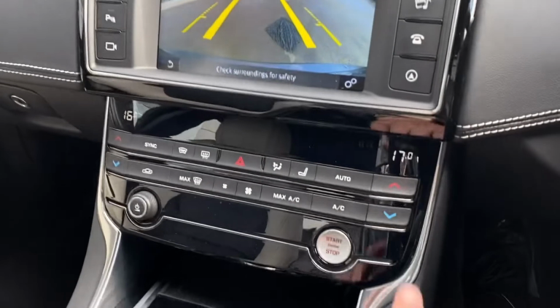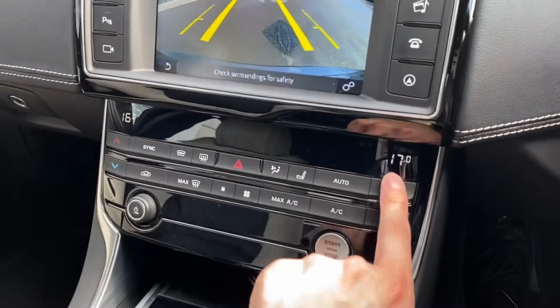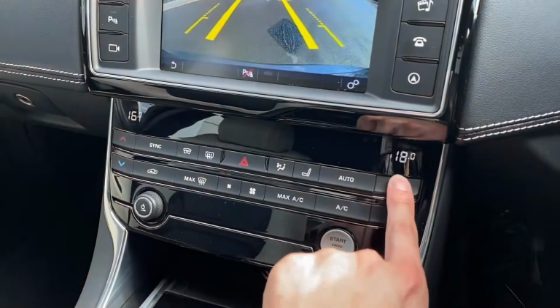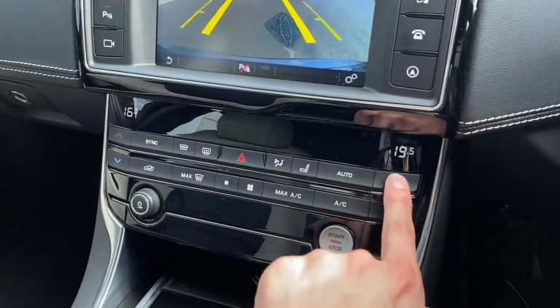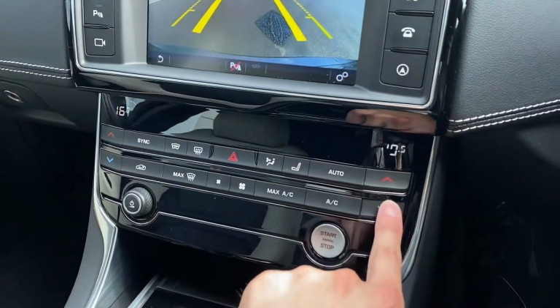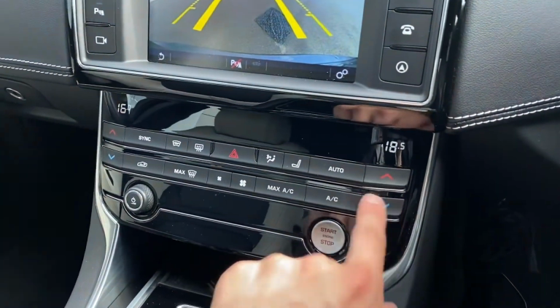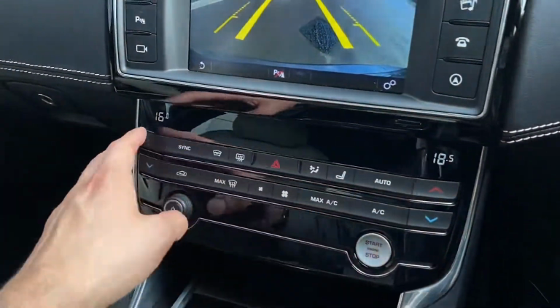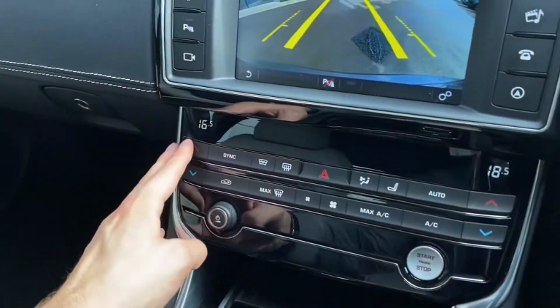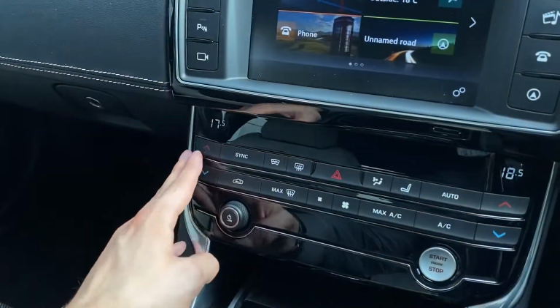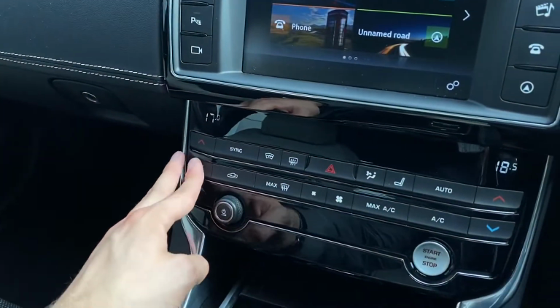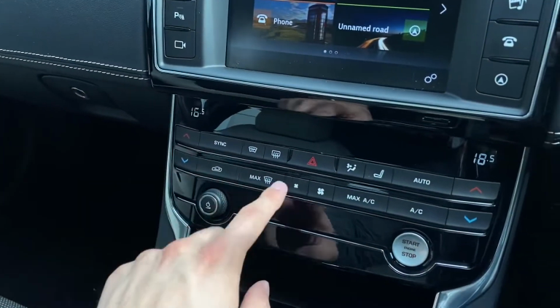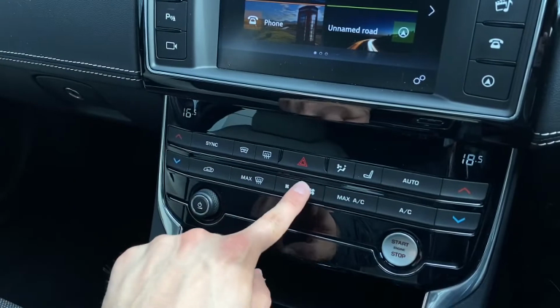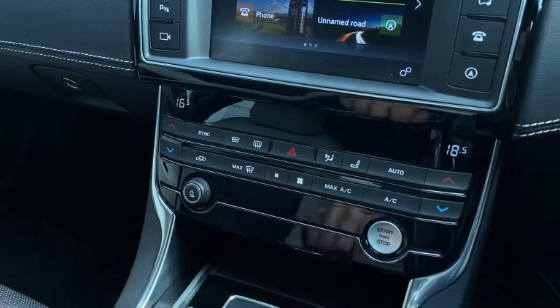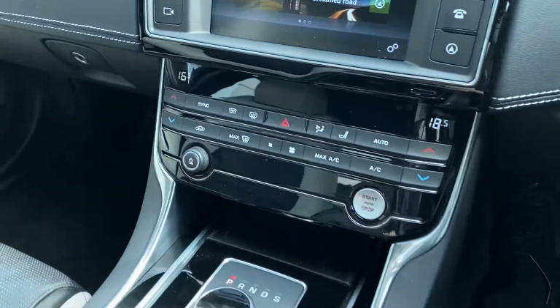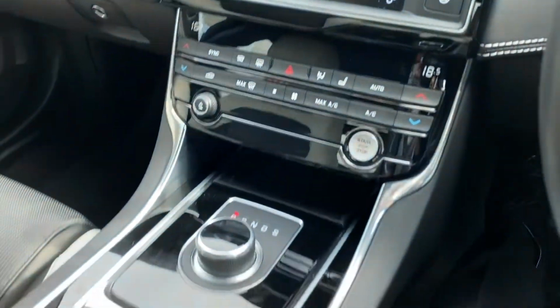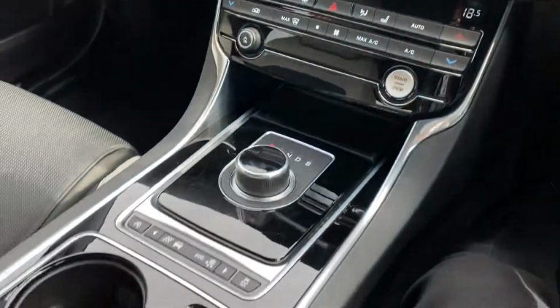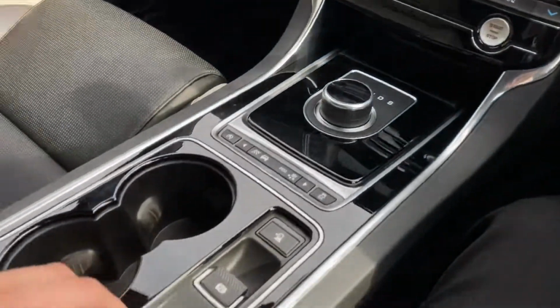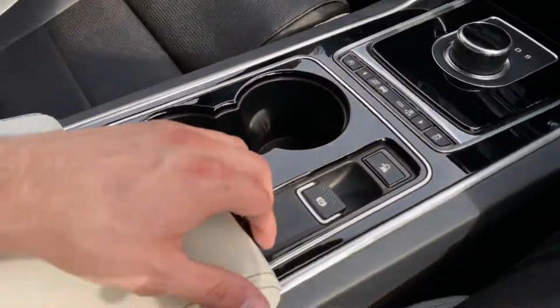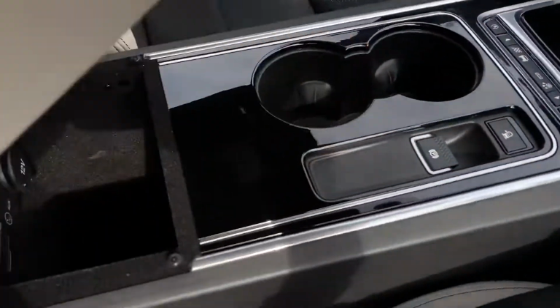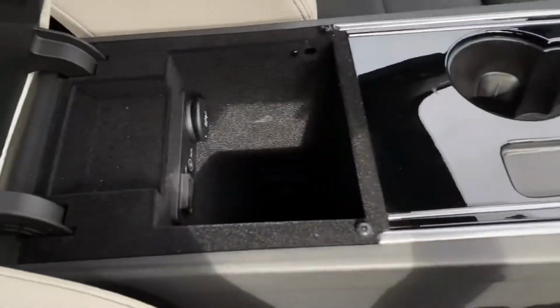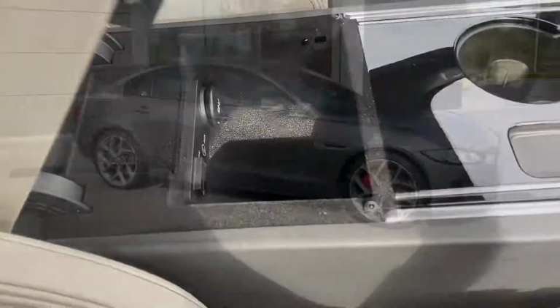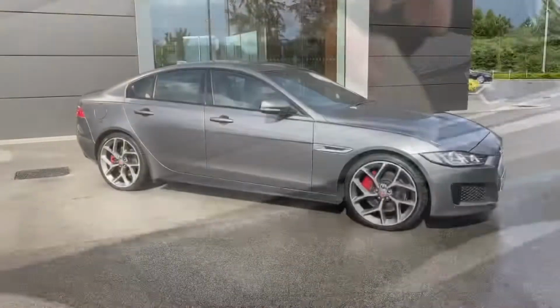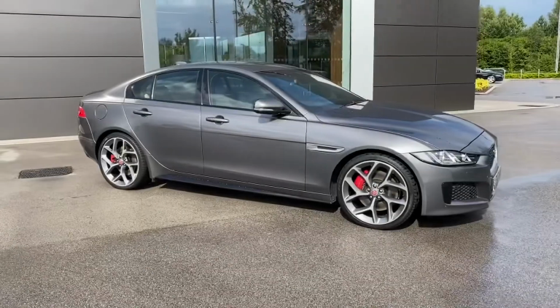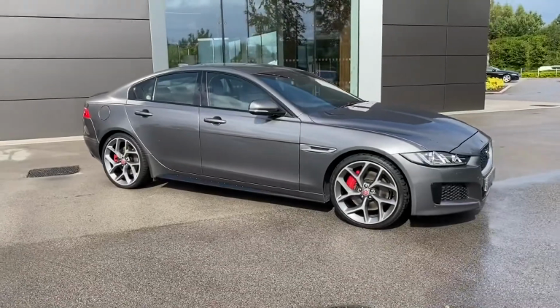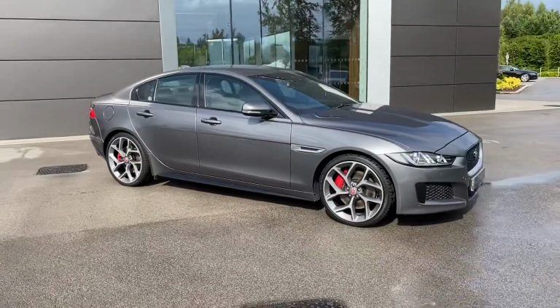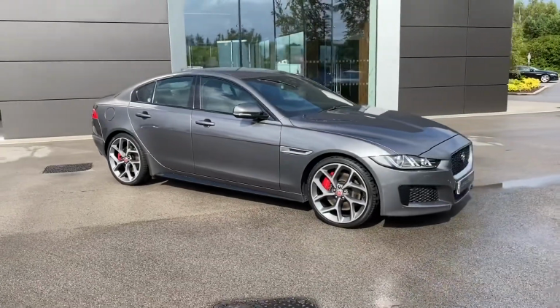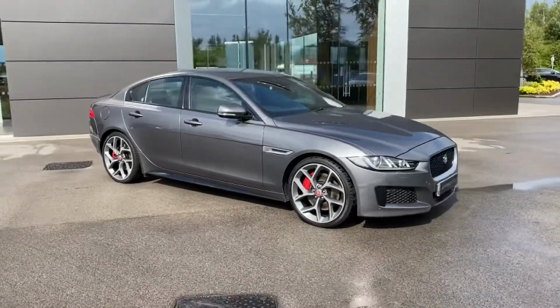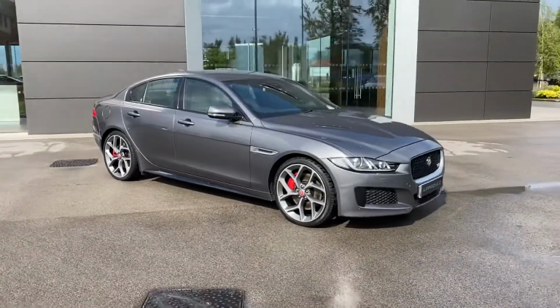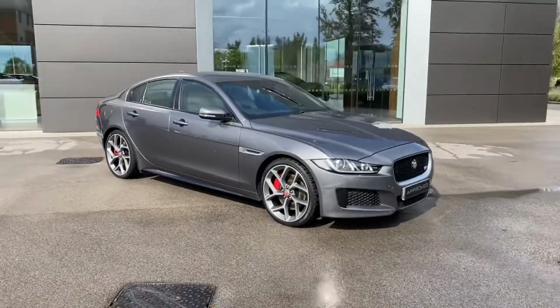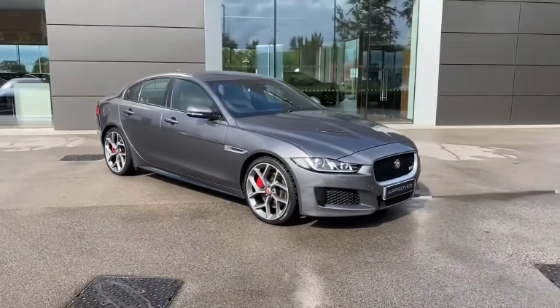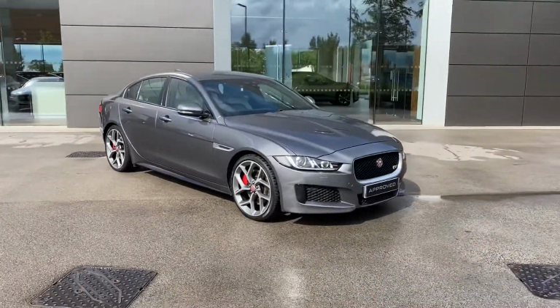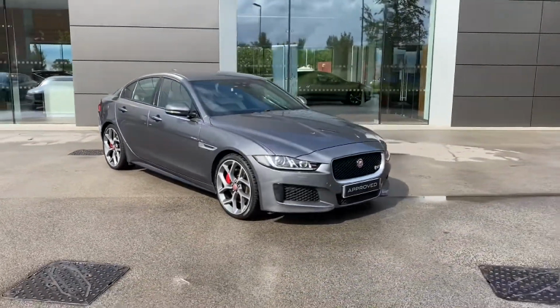Lower down features the fantastic dual-zone climate control, perfect for setting individual temperatures, along with a sleek gear selector, dual cup holders and additional armrest storage.